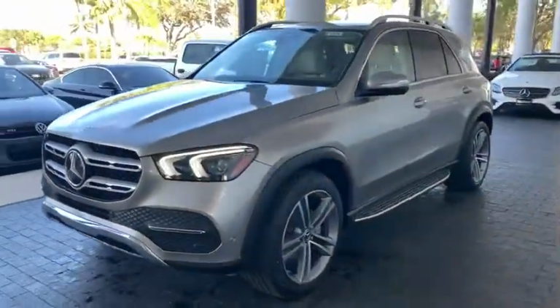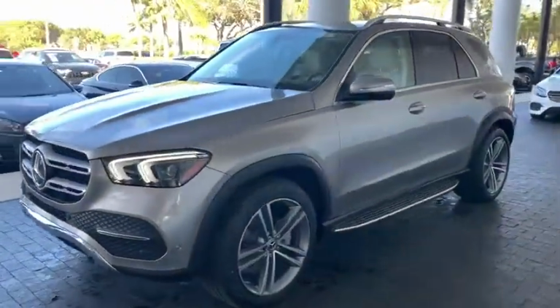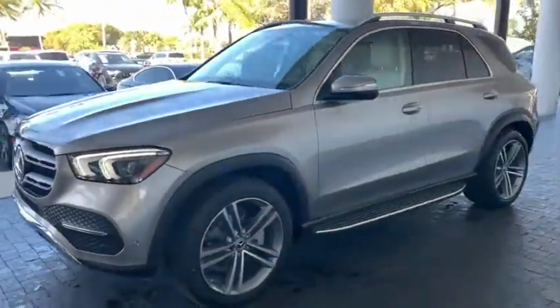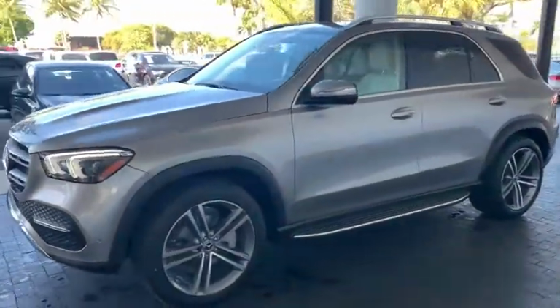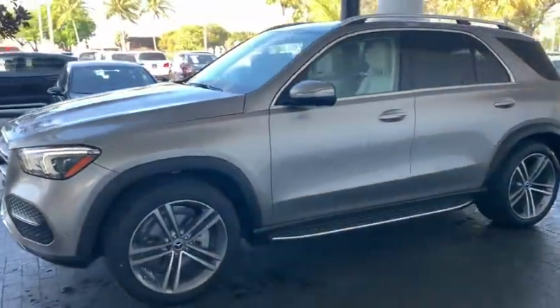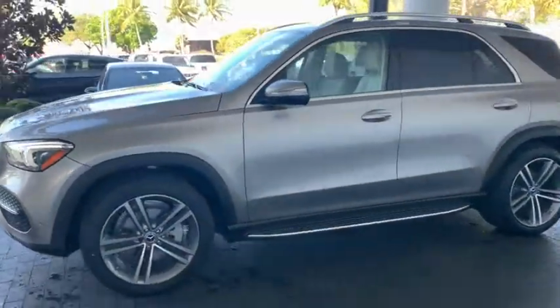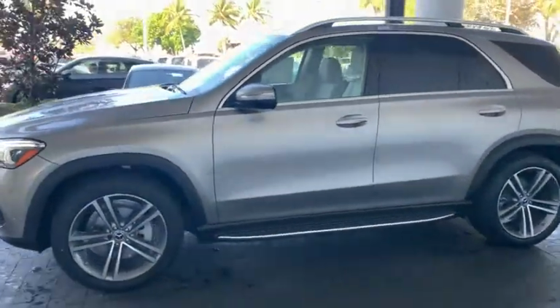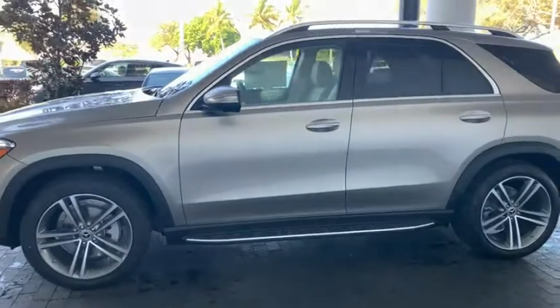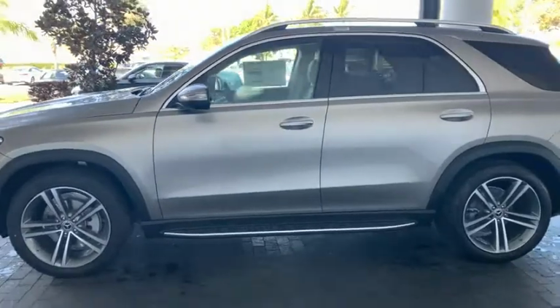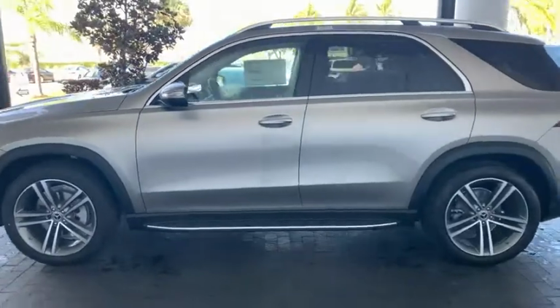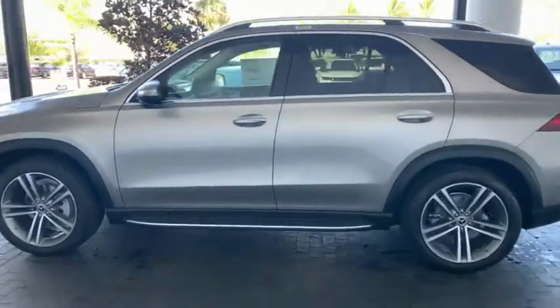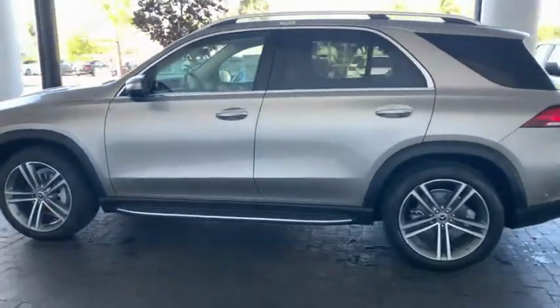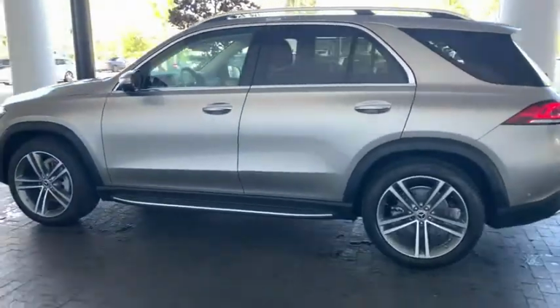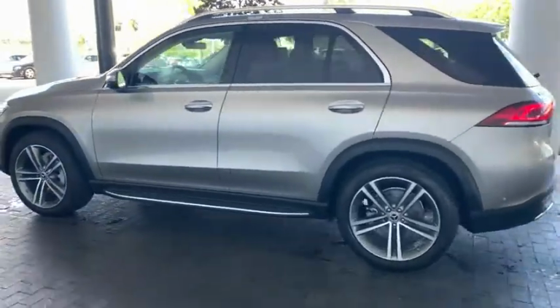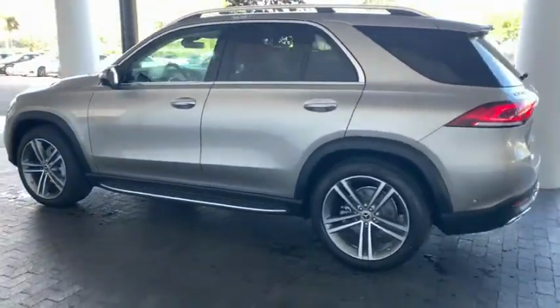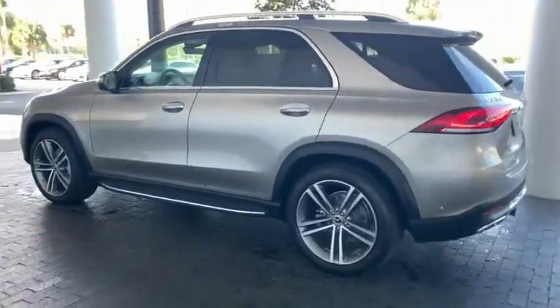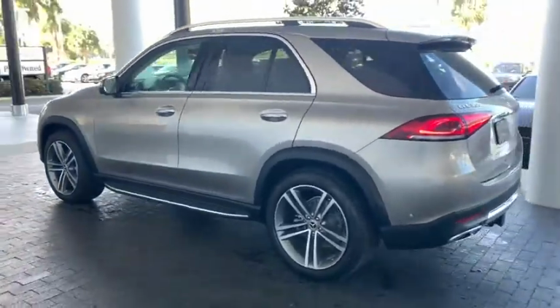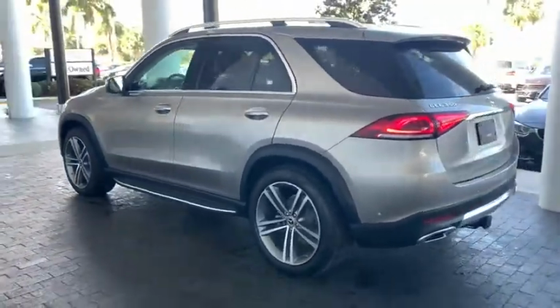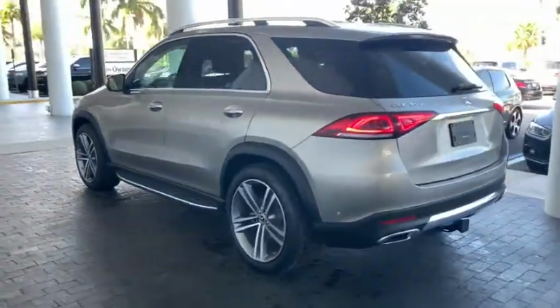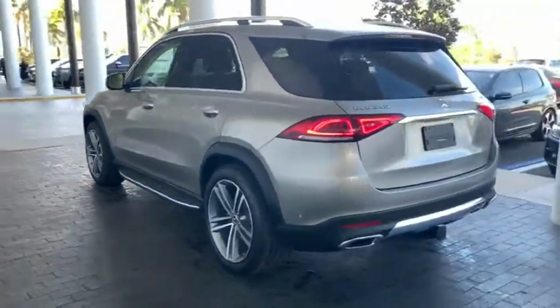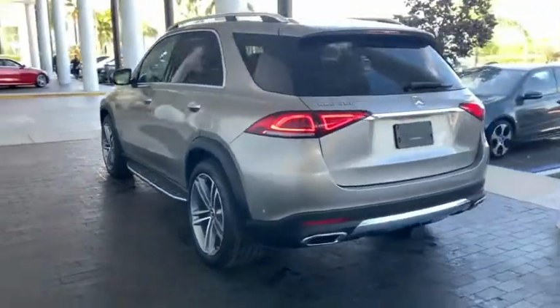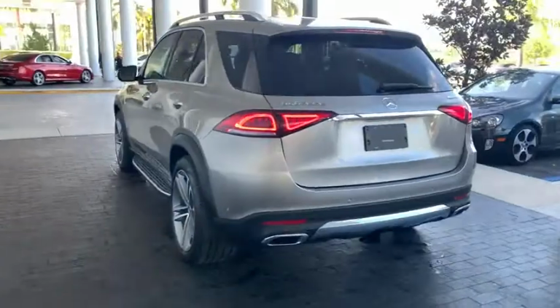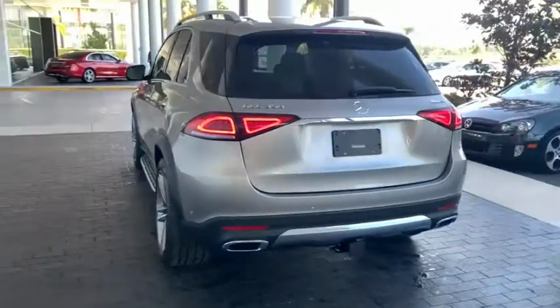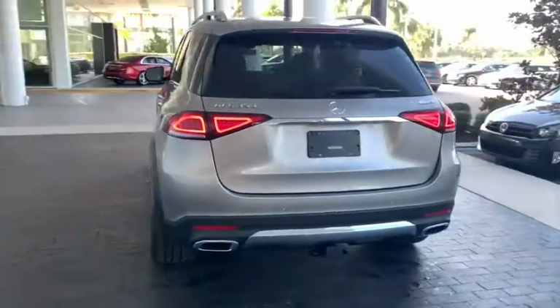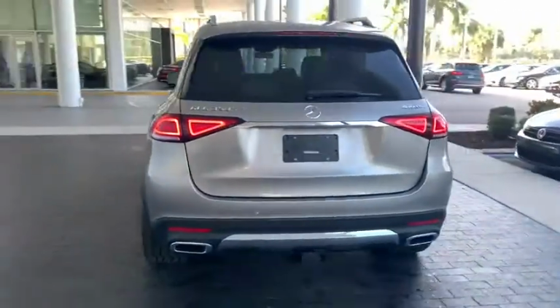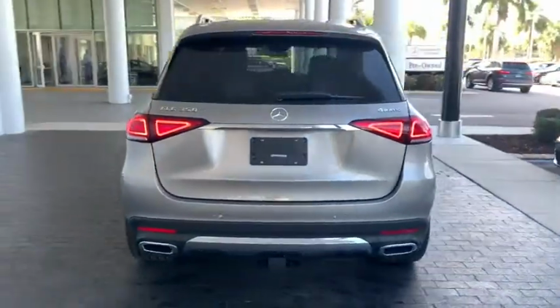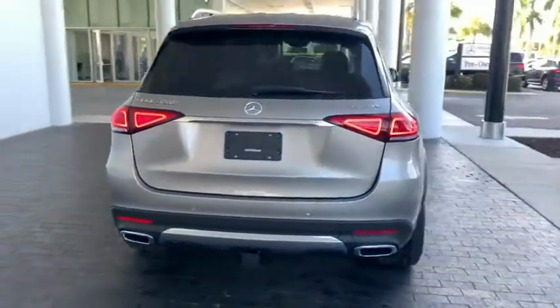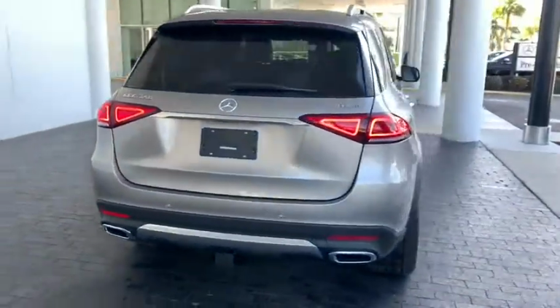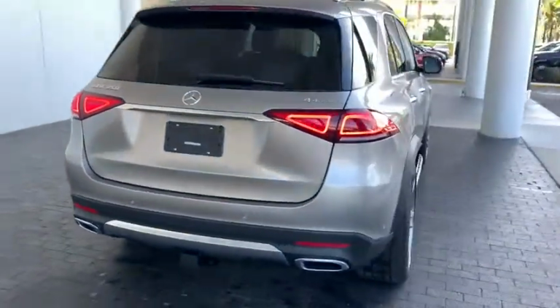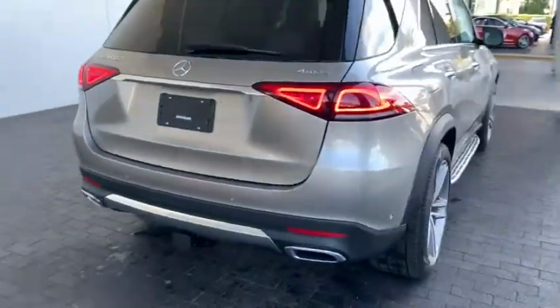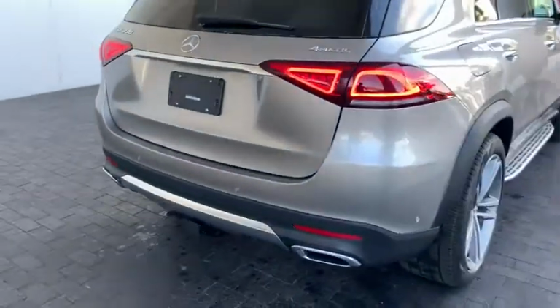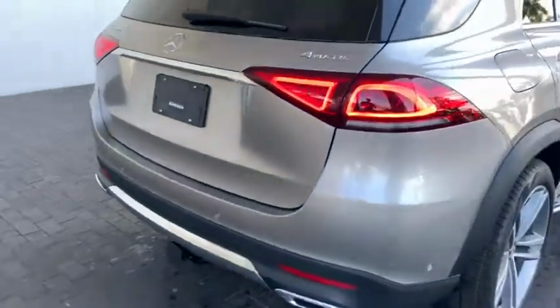It combines sports sedan performance with SUV stability. It comes with beautiful, serene-looking interiors and a command system that is close by to access every setting under the sun.